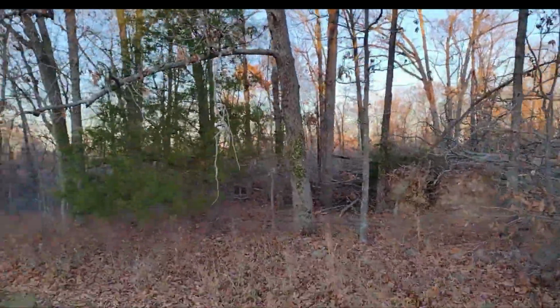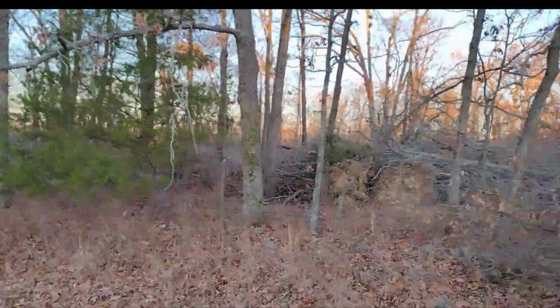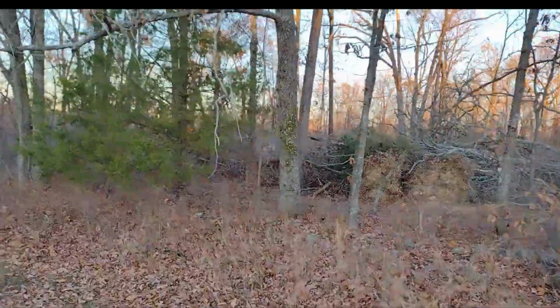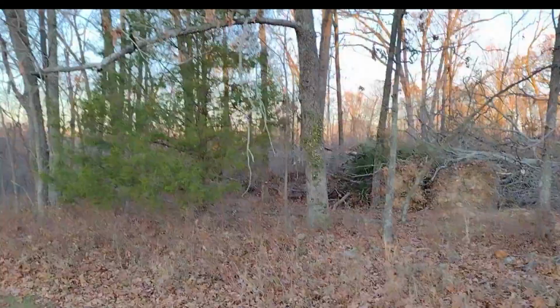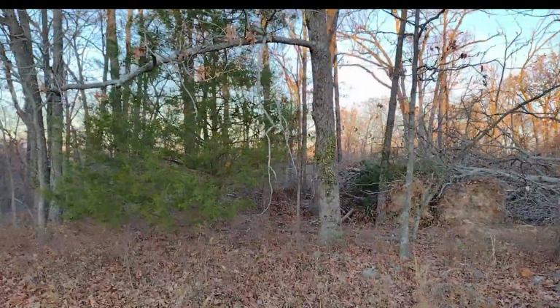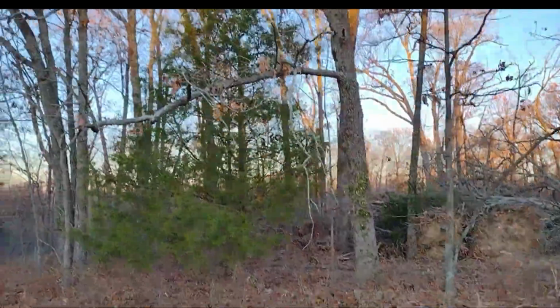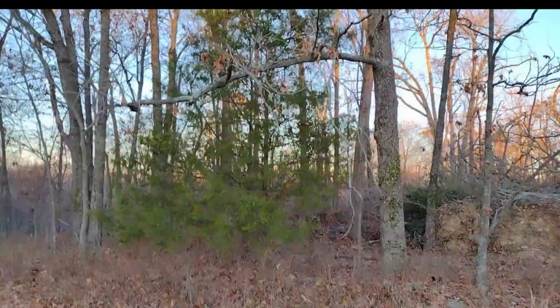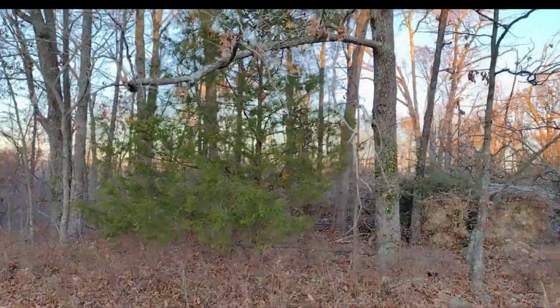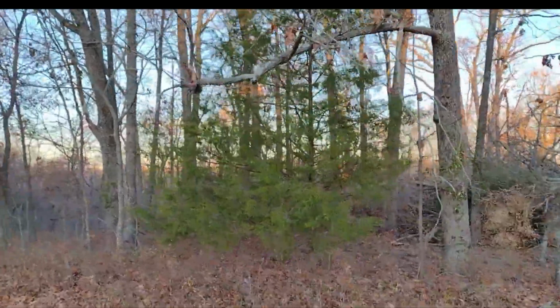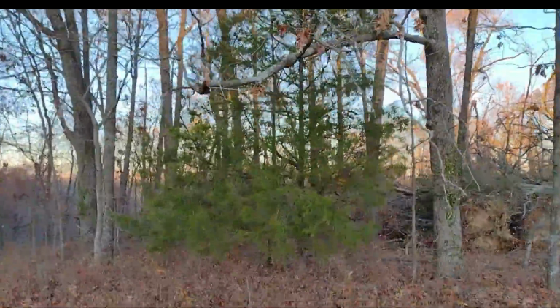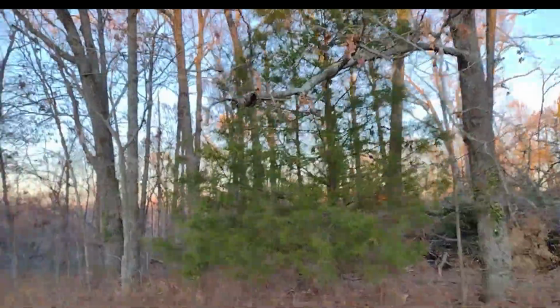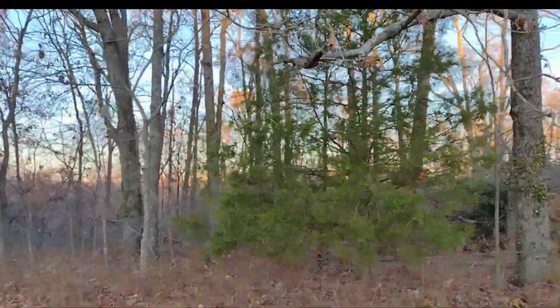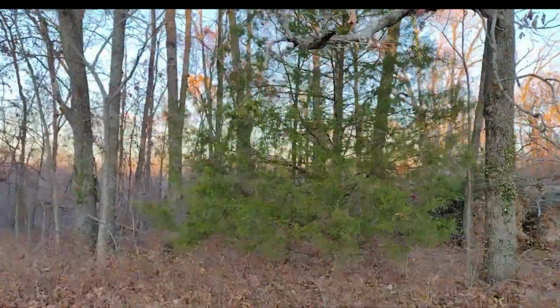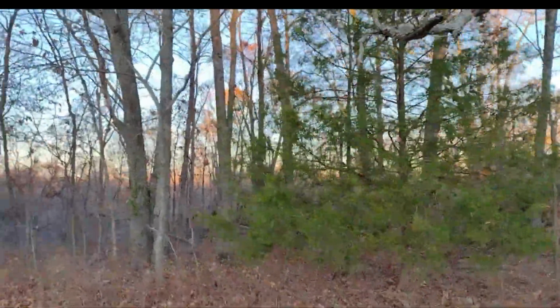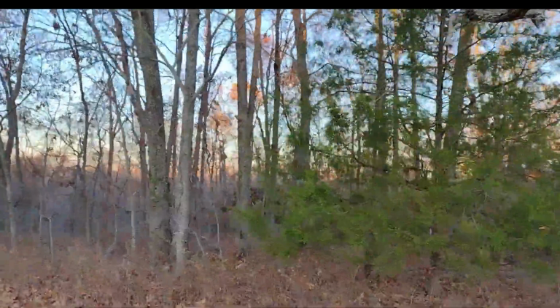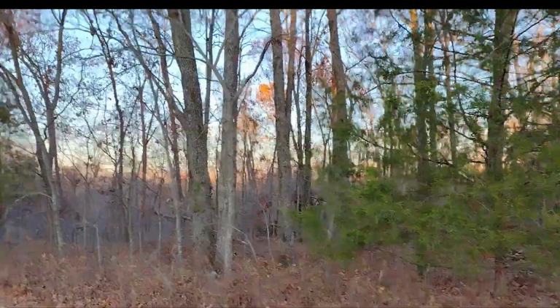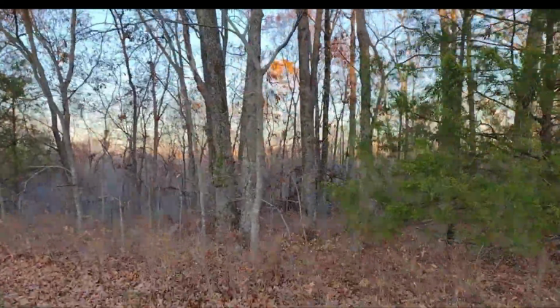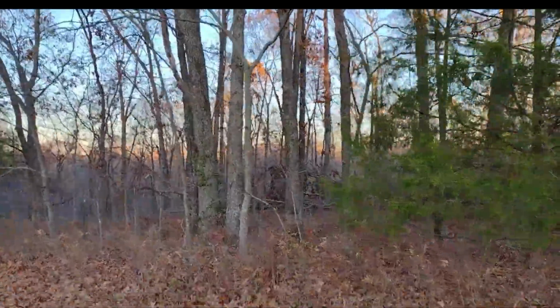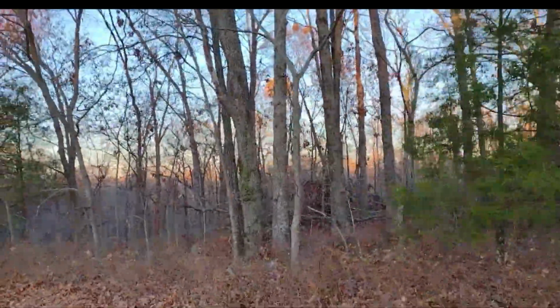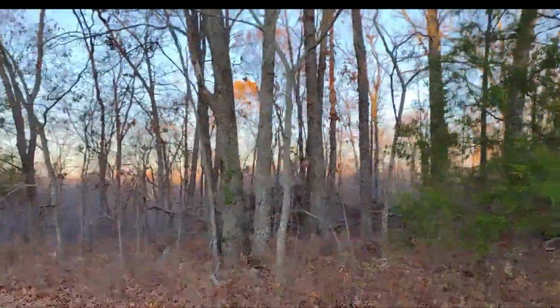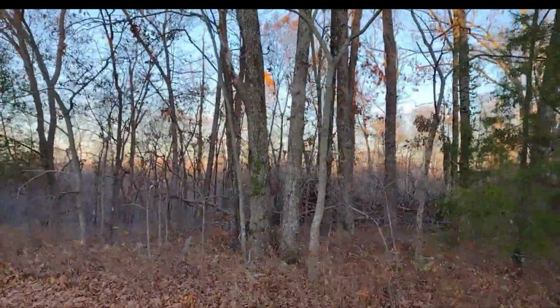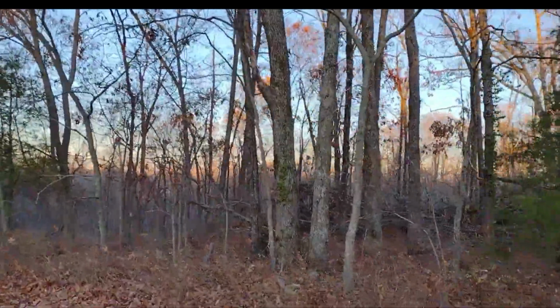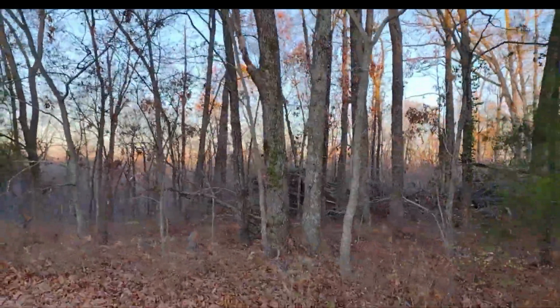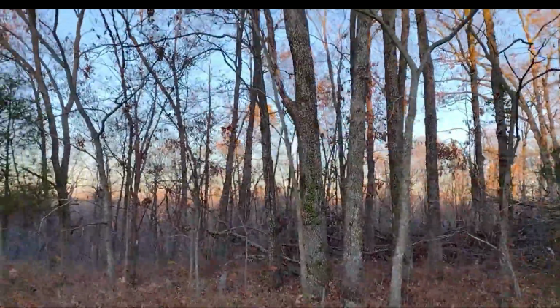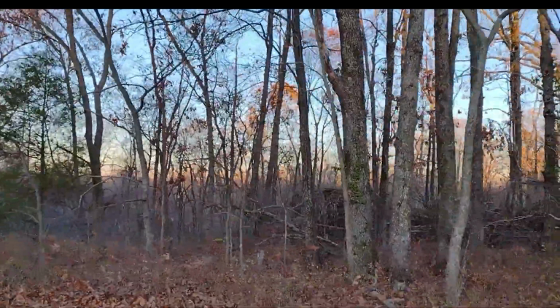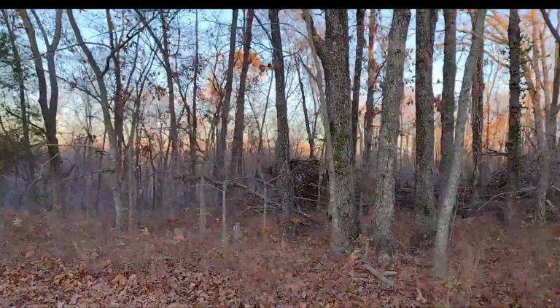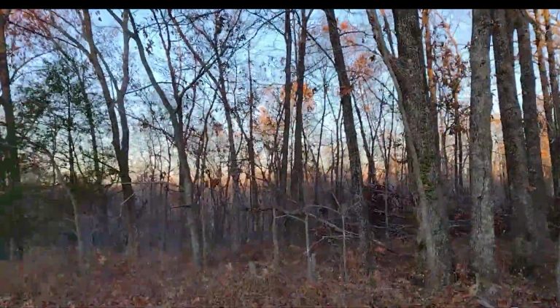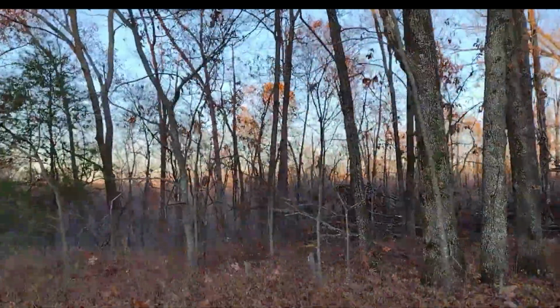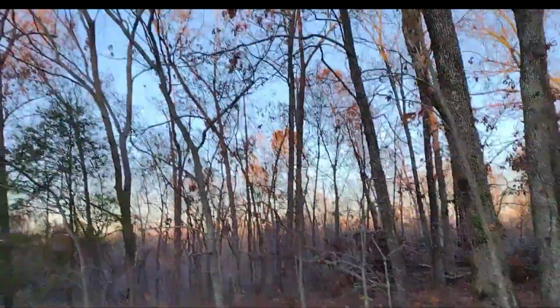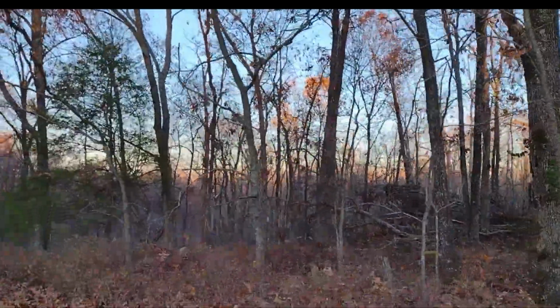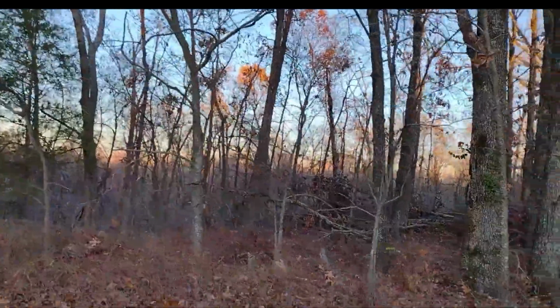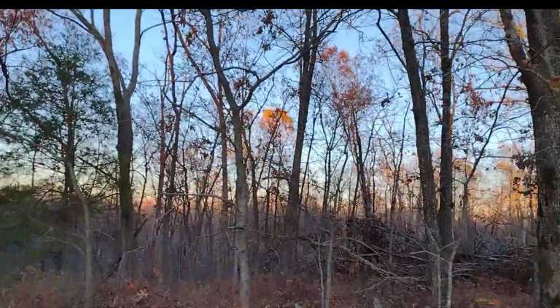Let's see what they got going on farther in the trees. I'm hoping that they can see the barbed wire fence so they are not coming over onto our property.